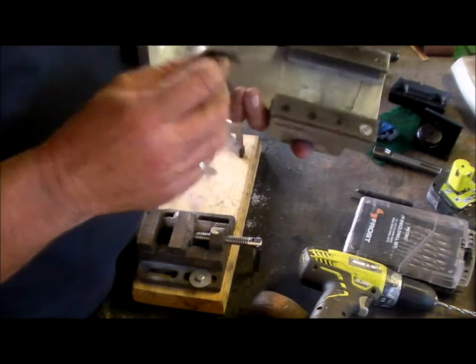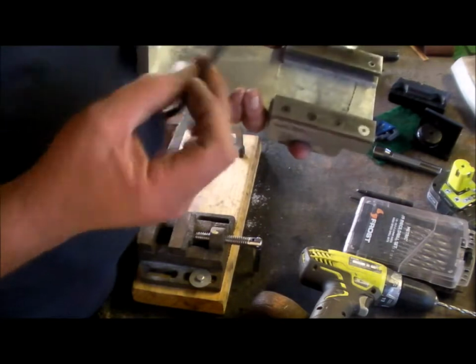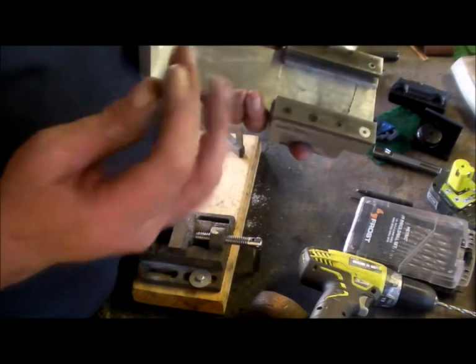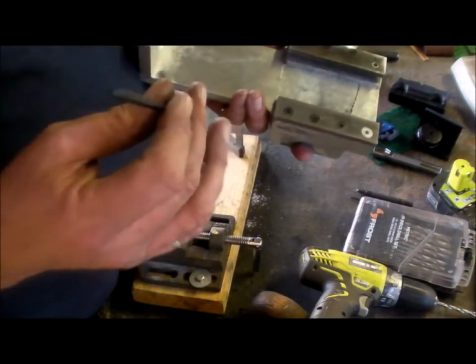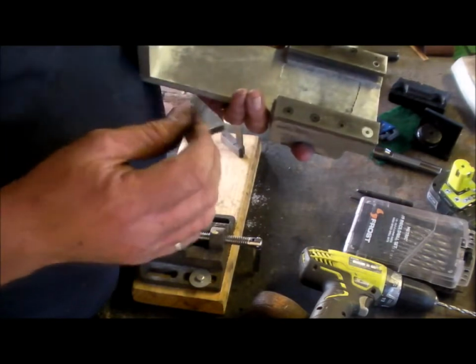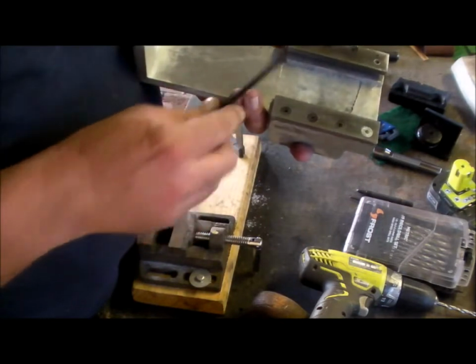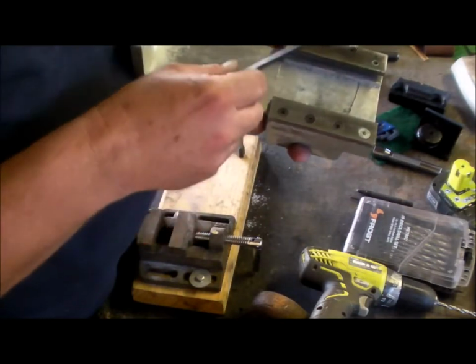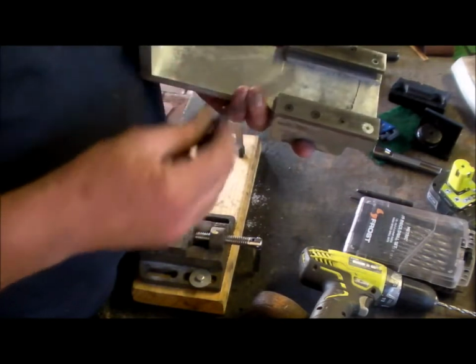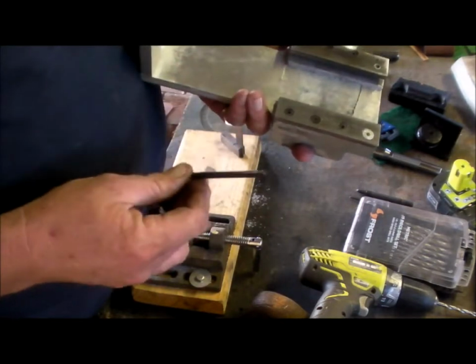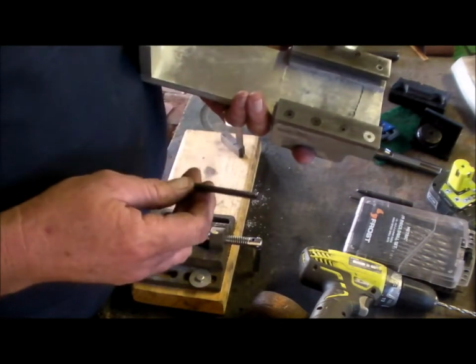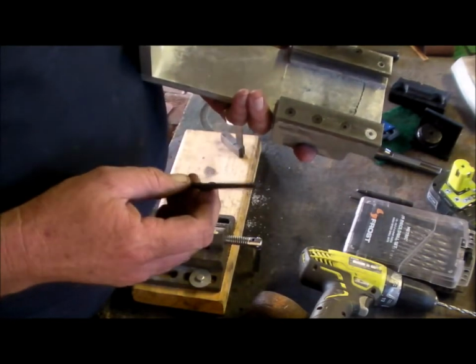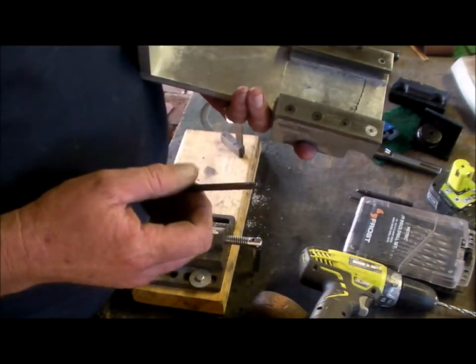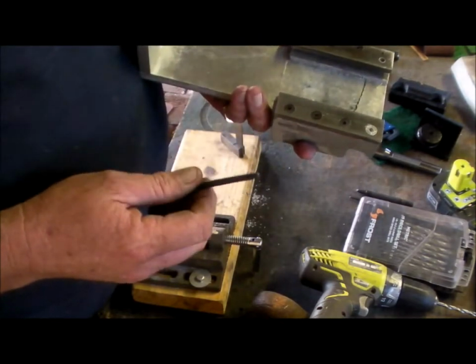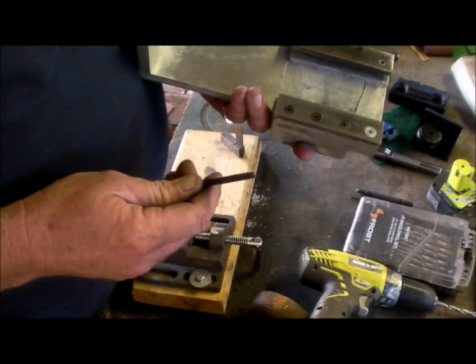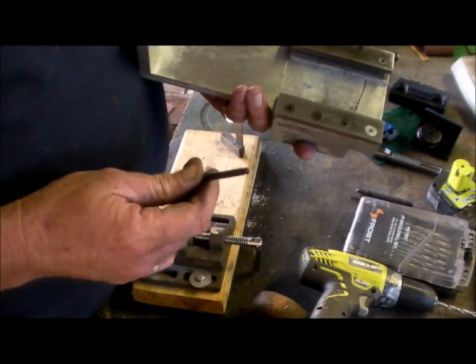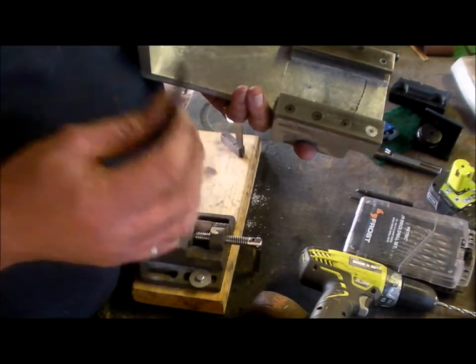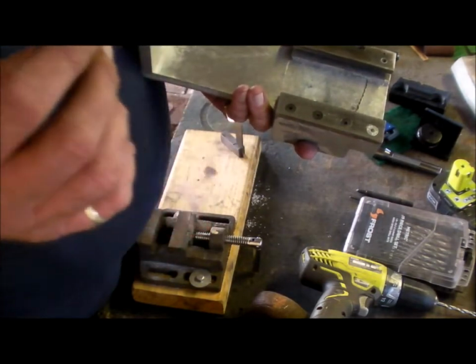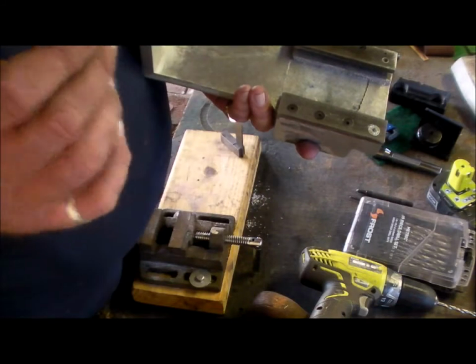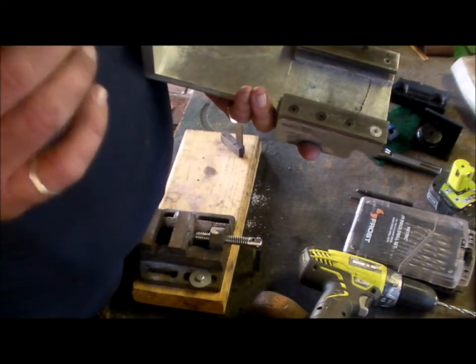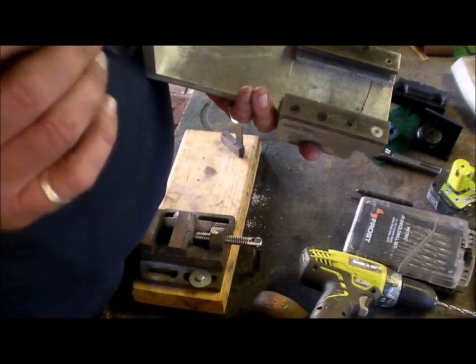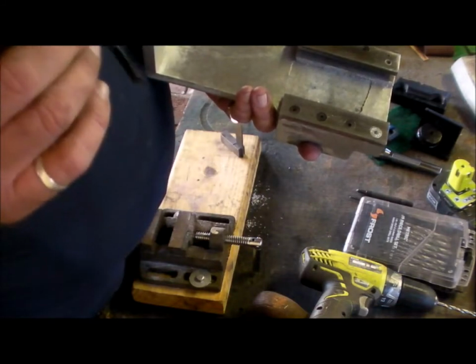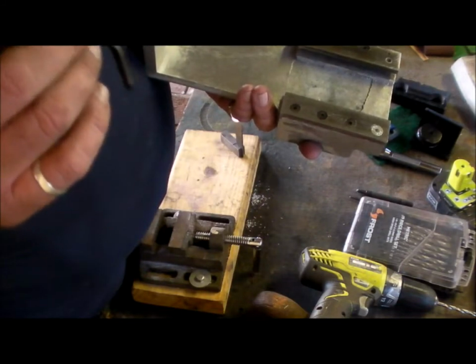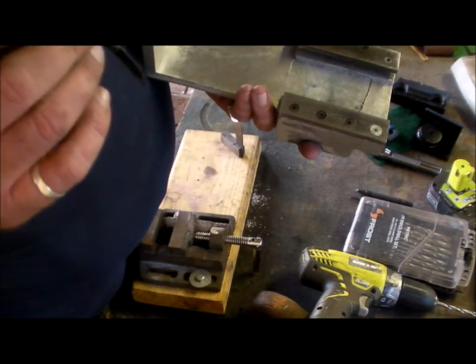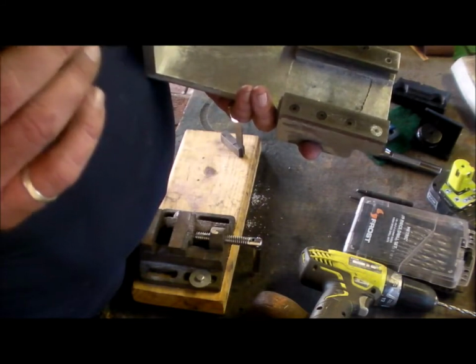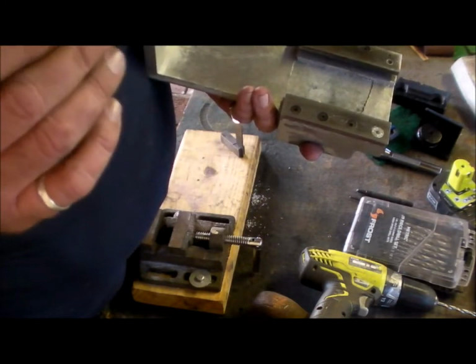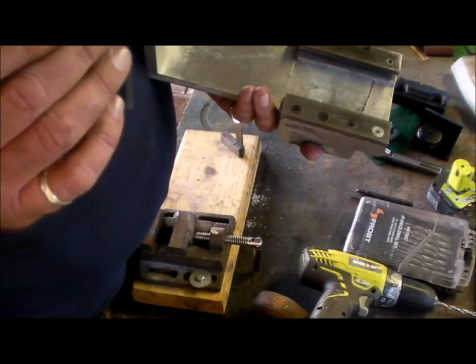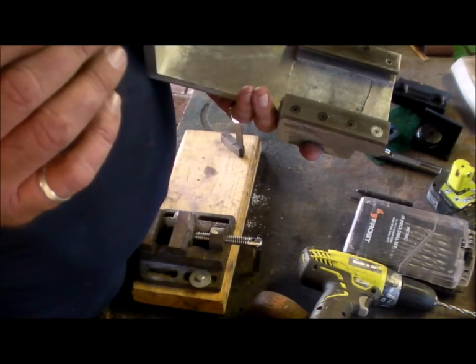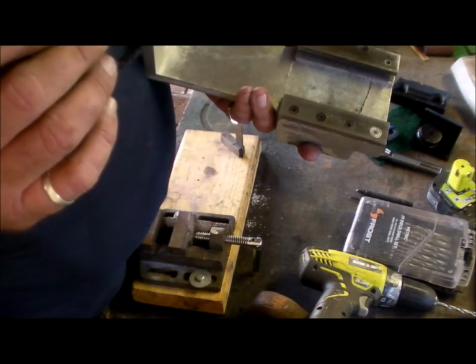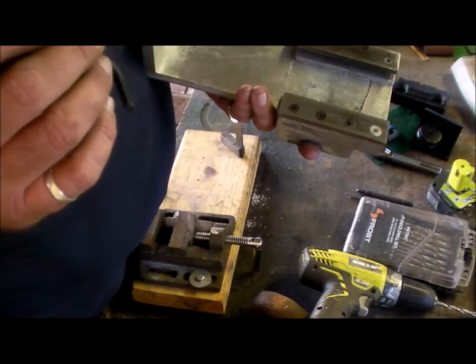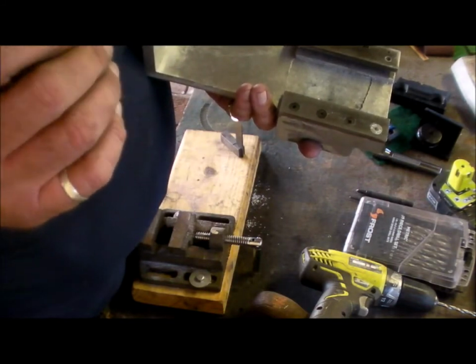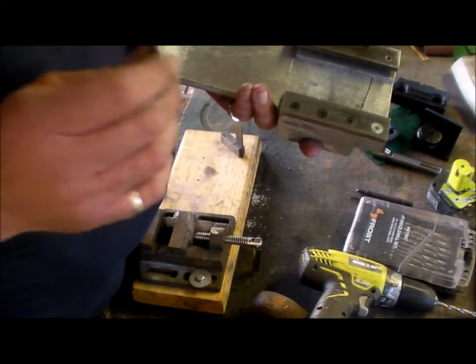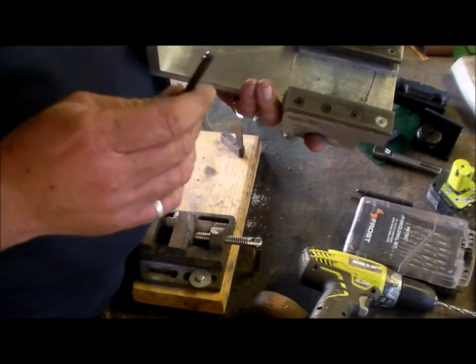I've checked it out — the clamp bolt does miss the ways.